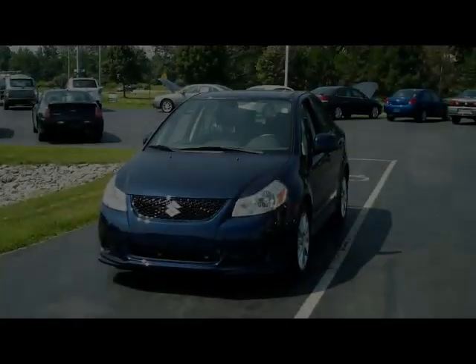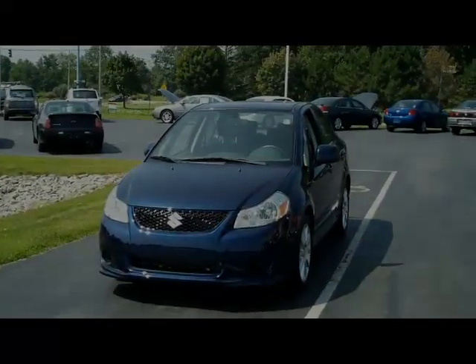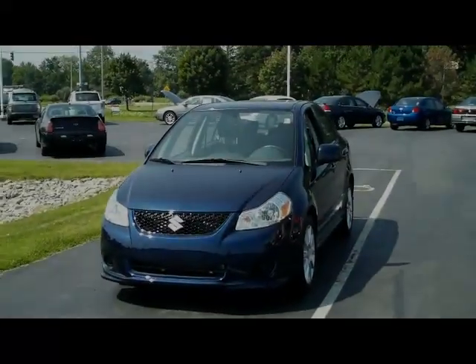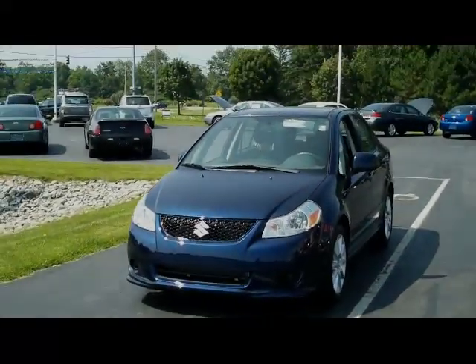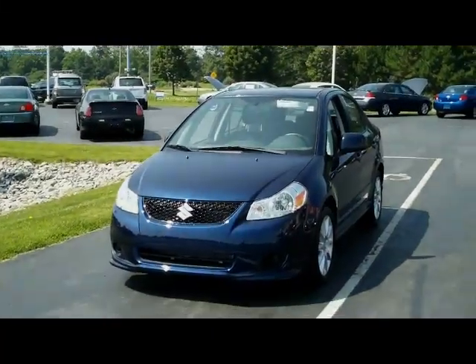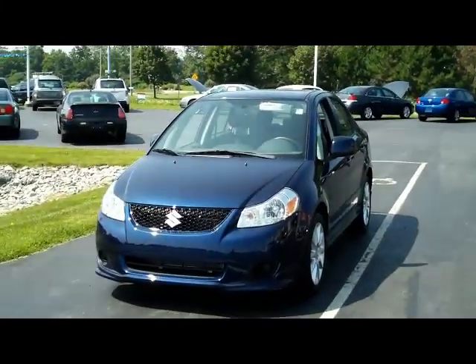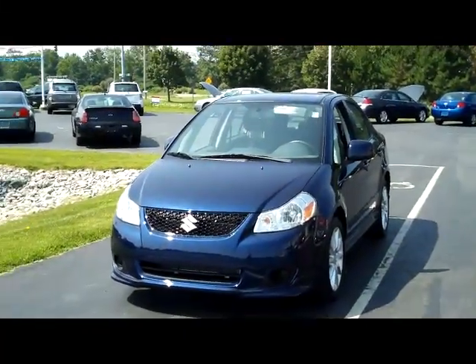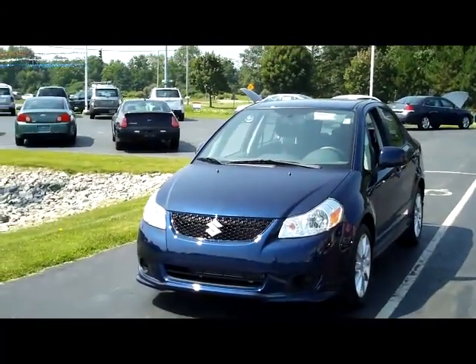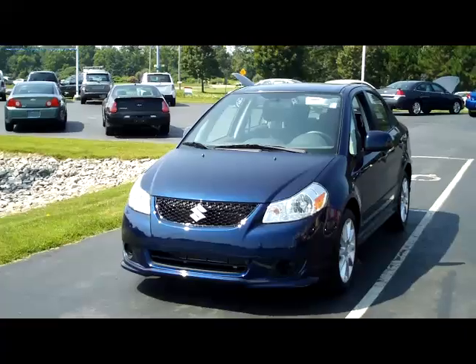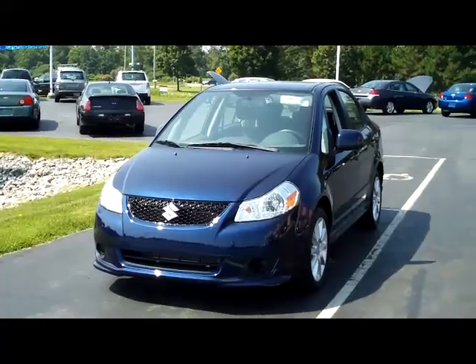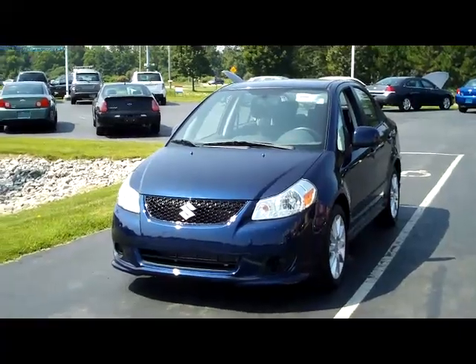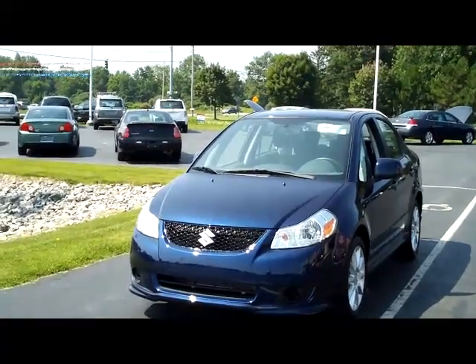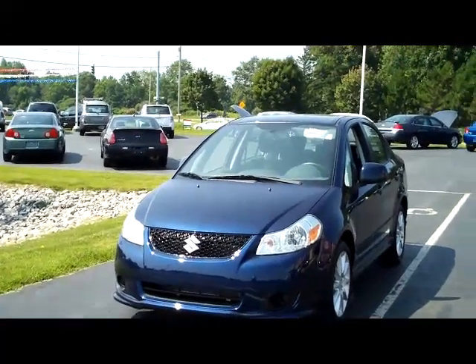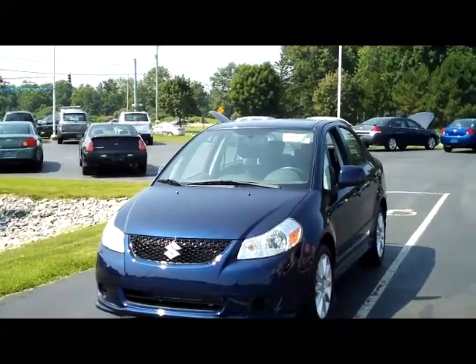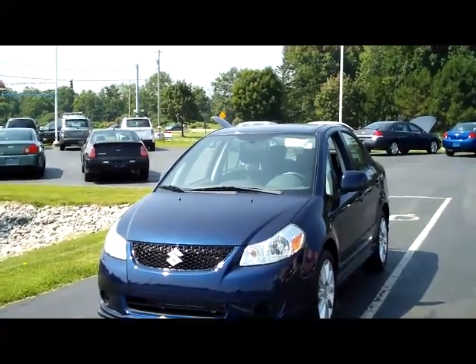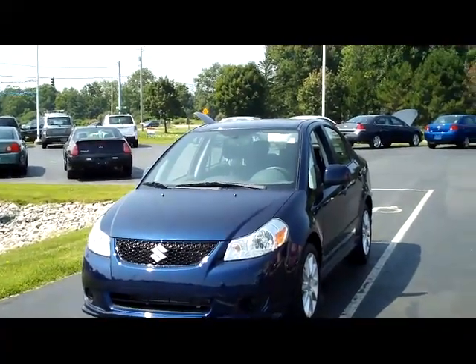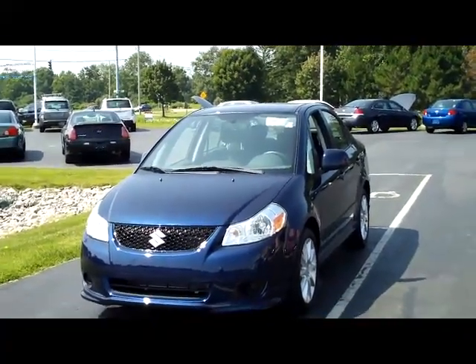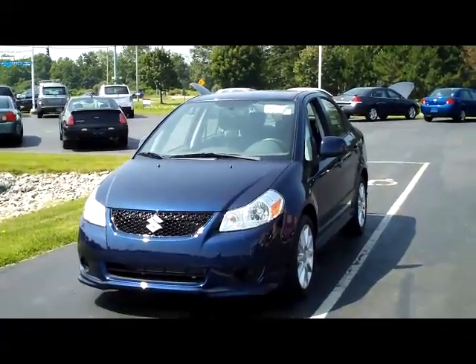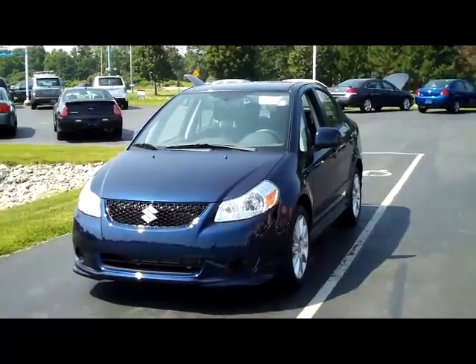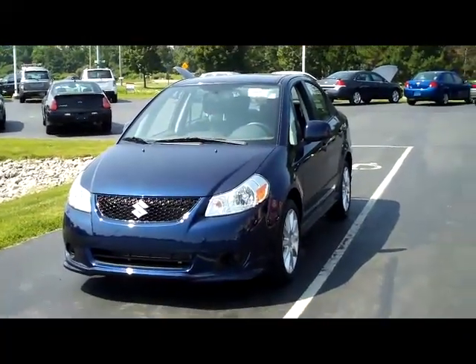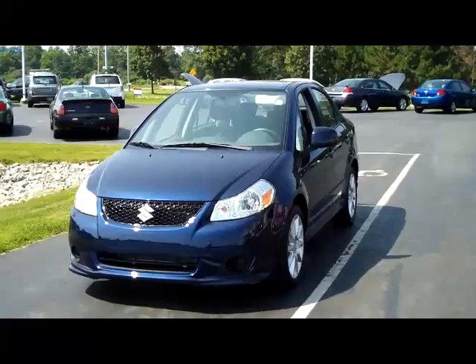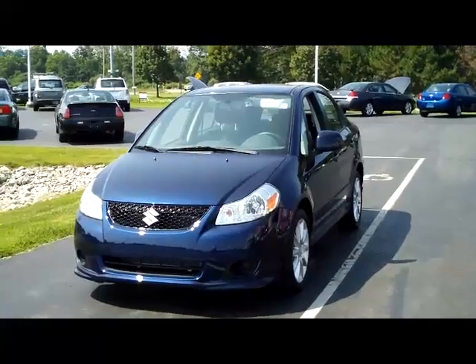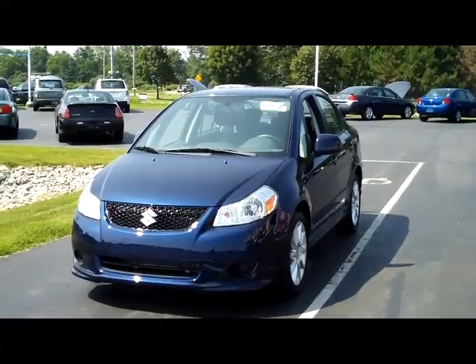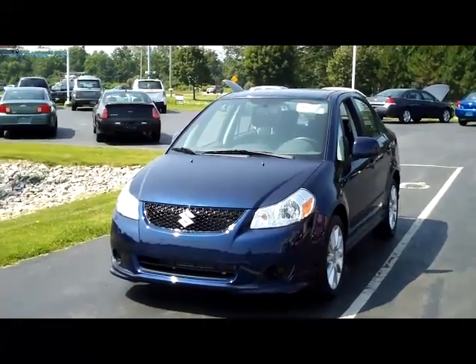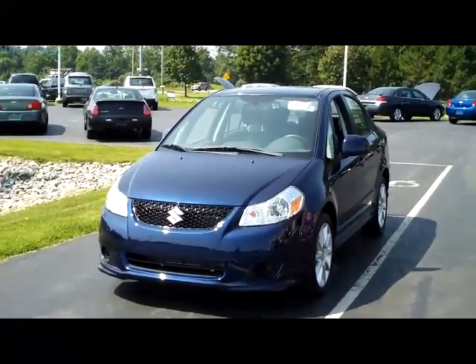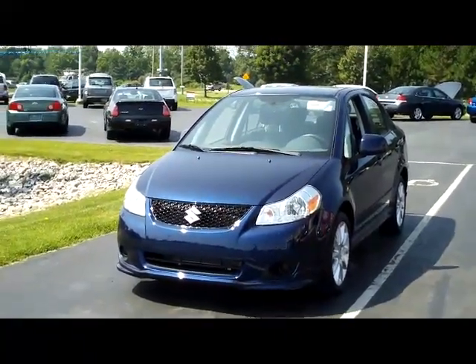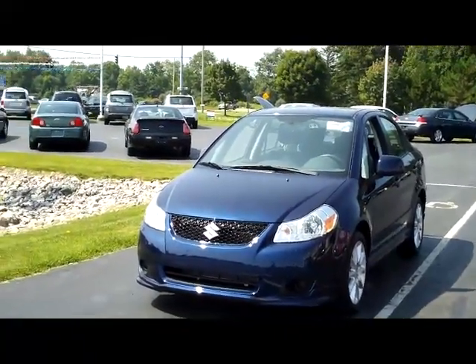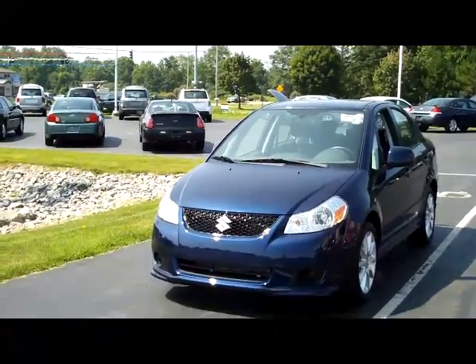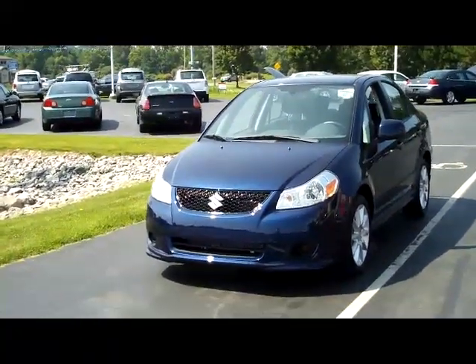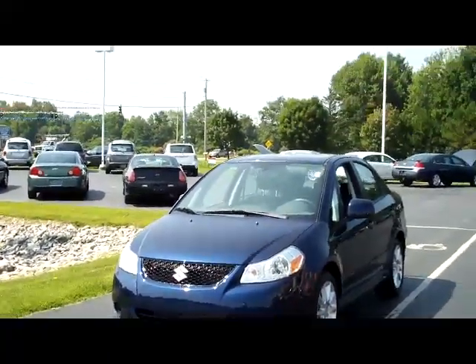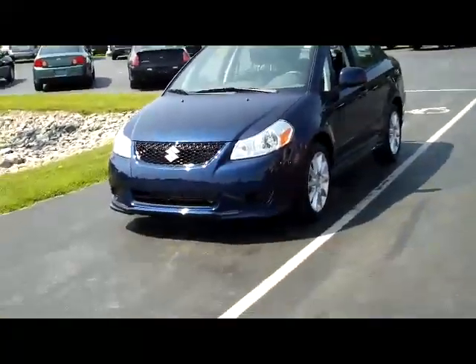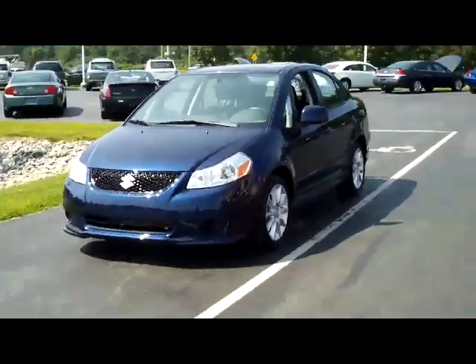Hey folks, it's Dan from Keebo Motors and I have got a series of cars that I'm going to be filming today that are just phenomenal — a rare occurrence in the used car world.